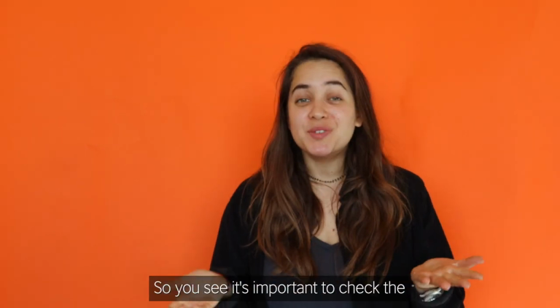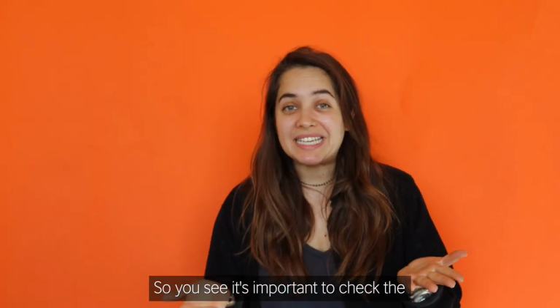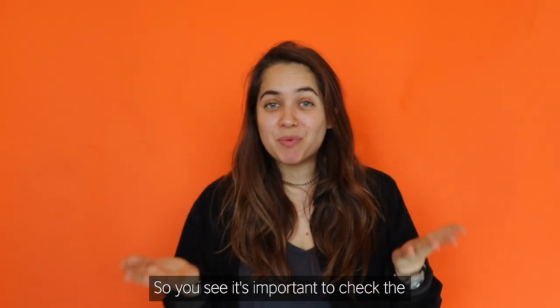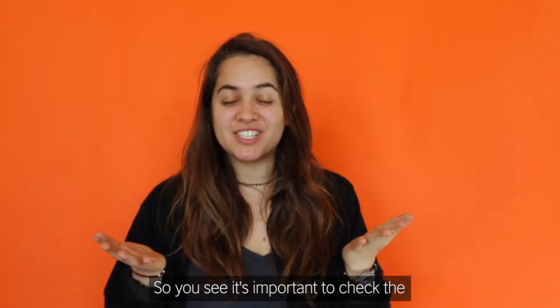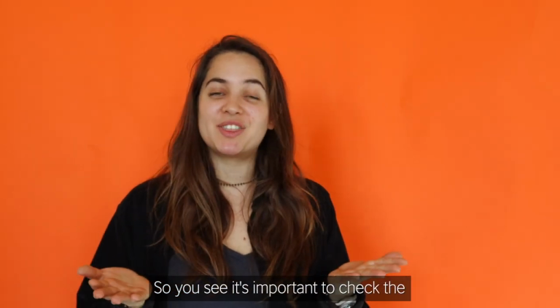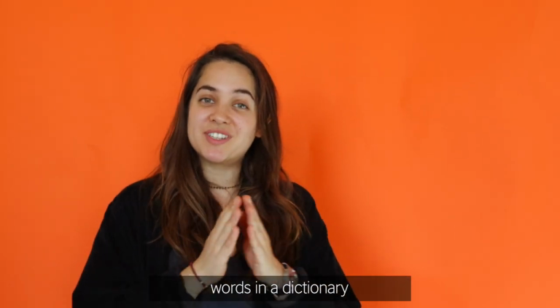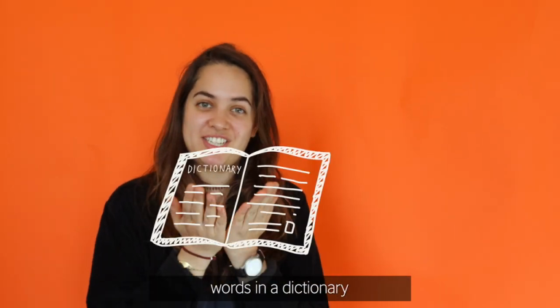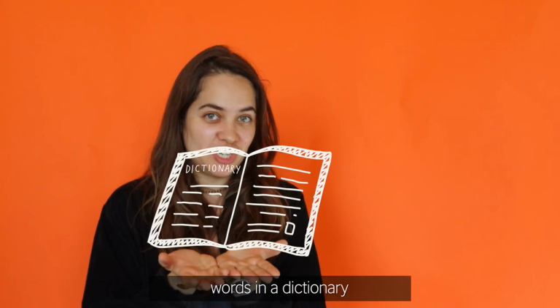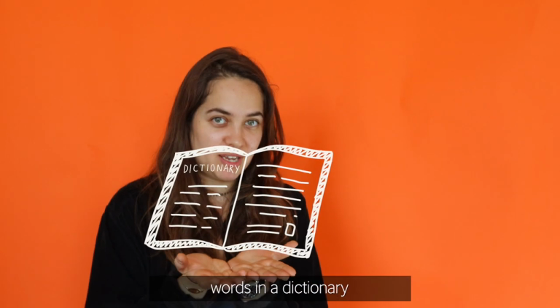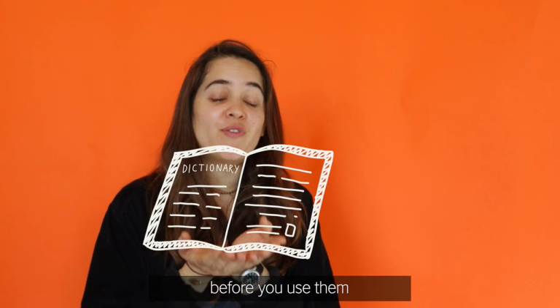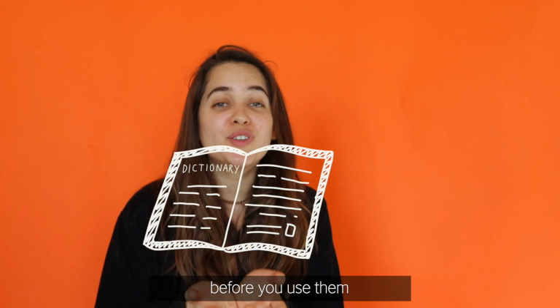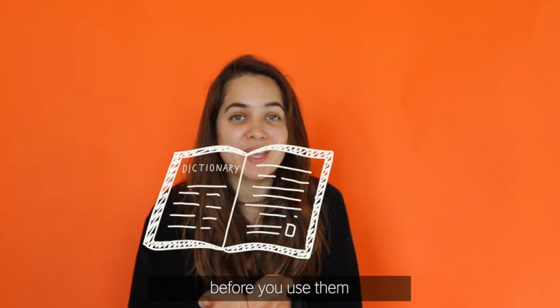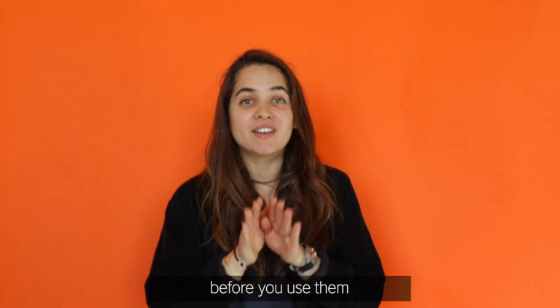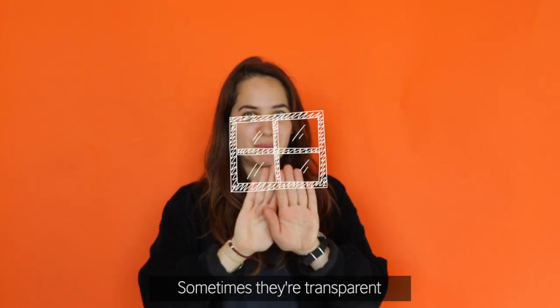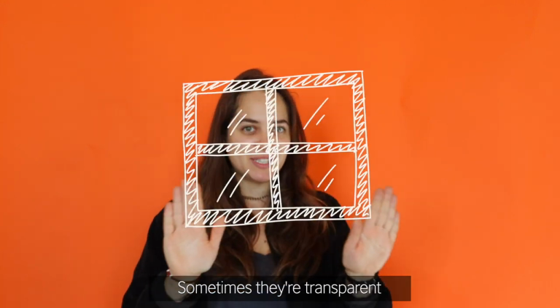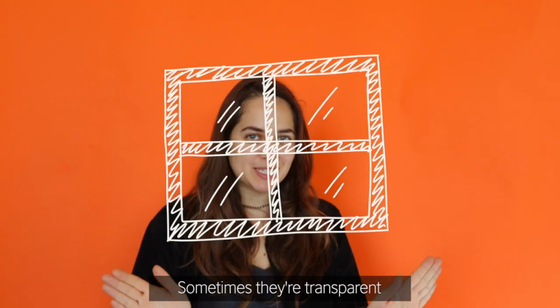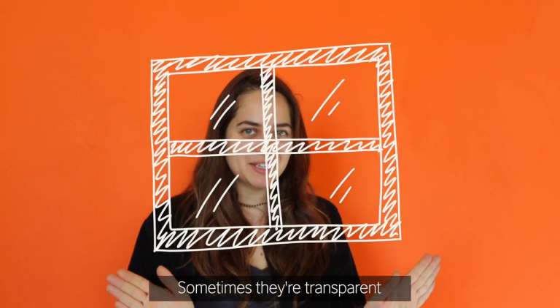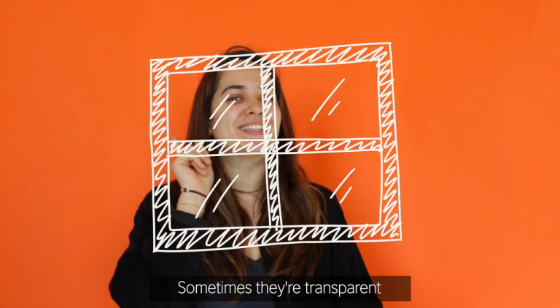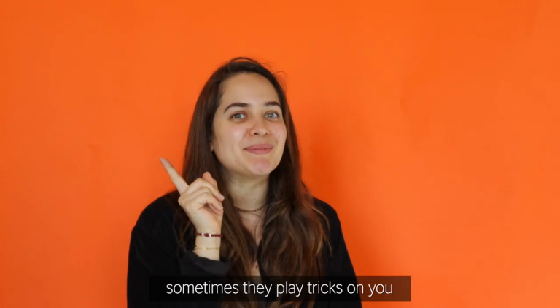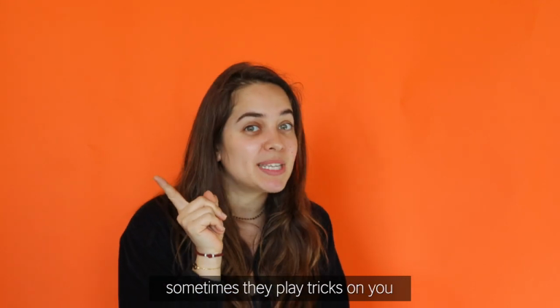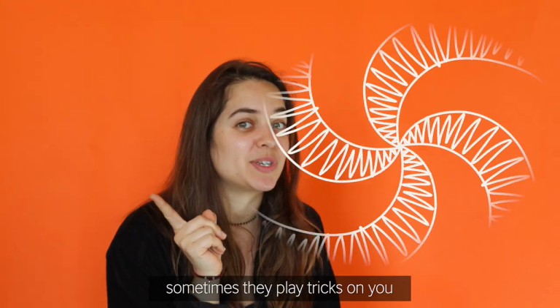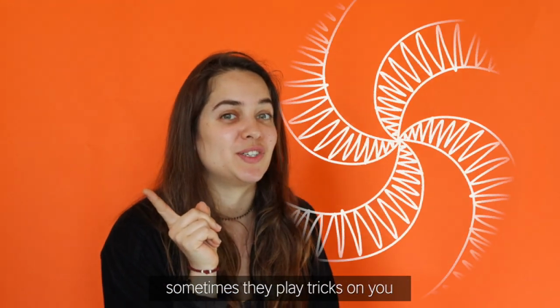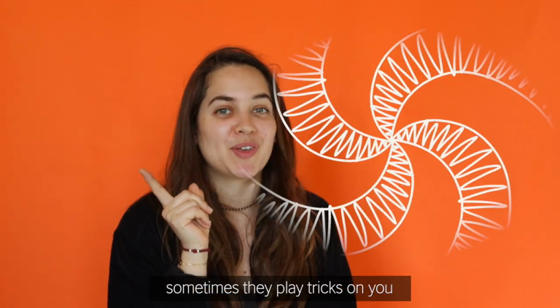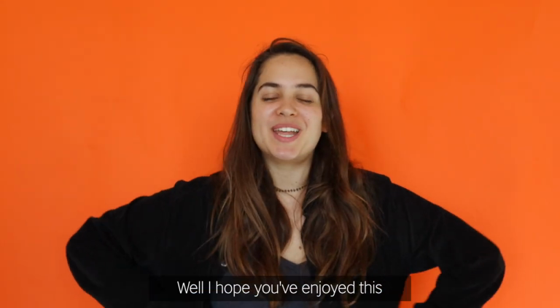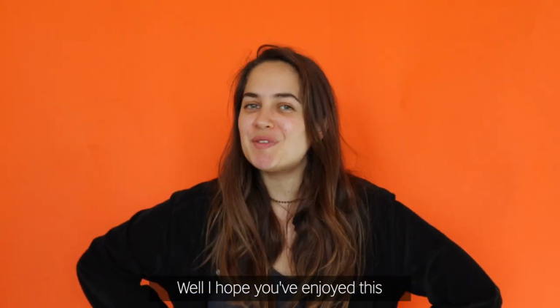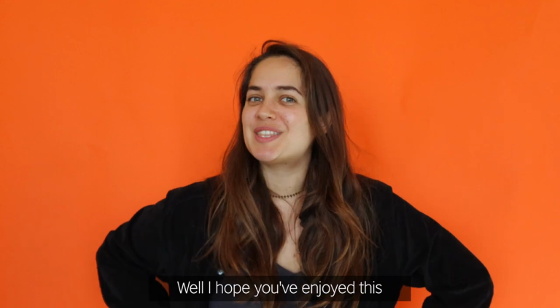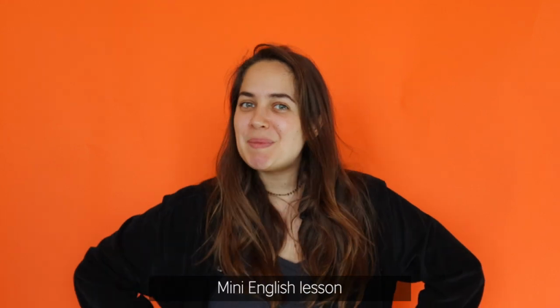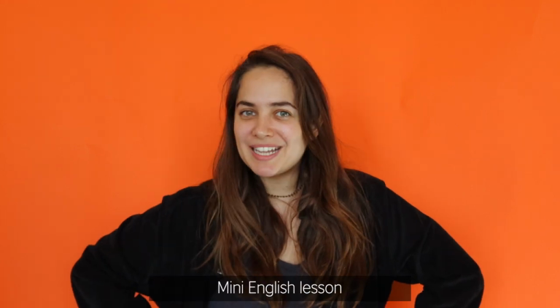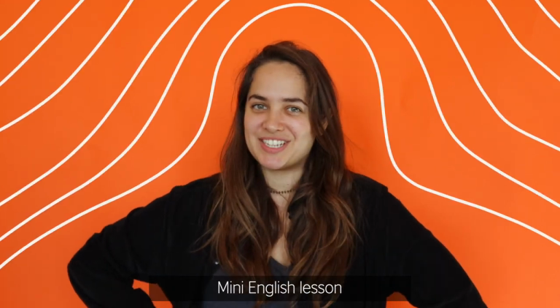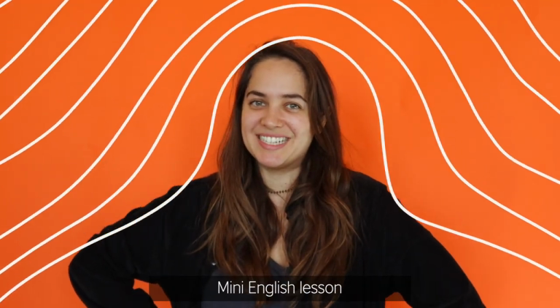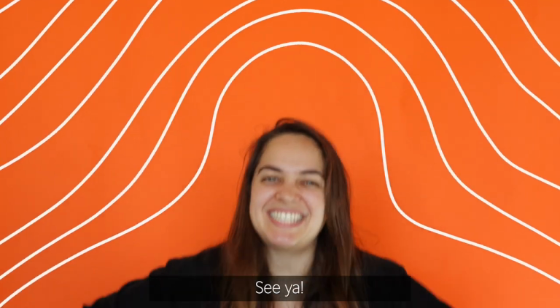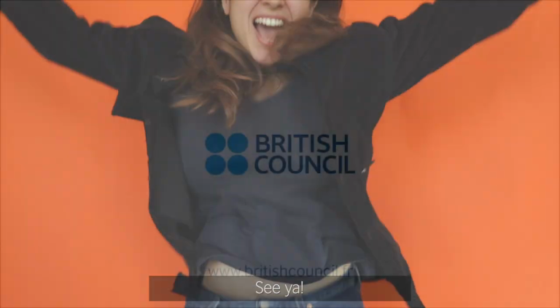So you see, it's important to check the words in a dictionary before you use them. Sometimes they're transparent, sometimes they play tricks on you. I hope you've enjoyed this mini English lesson. See ya!